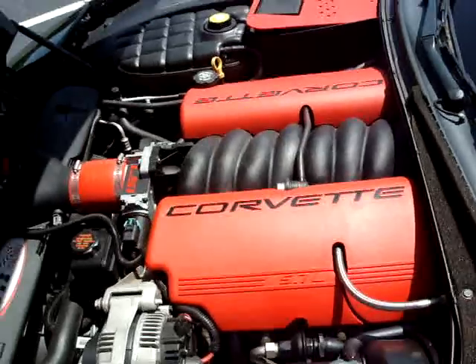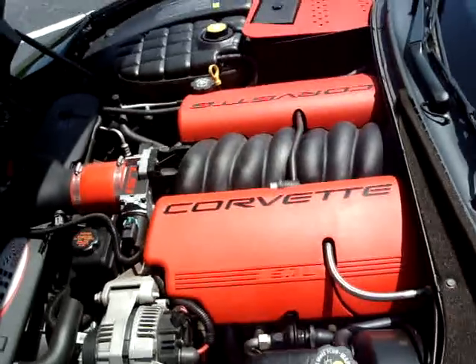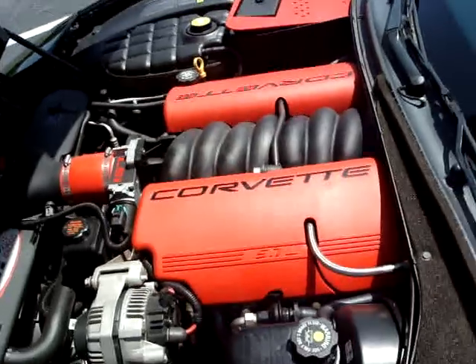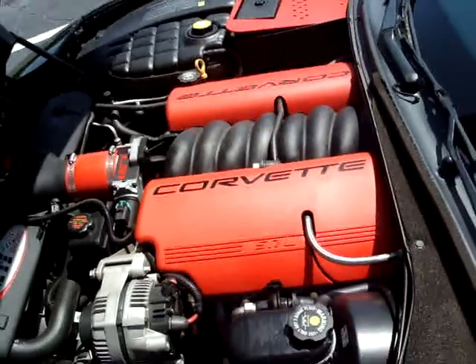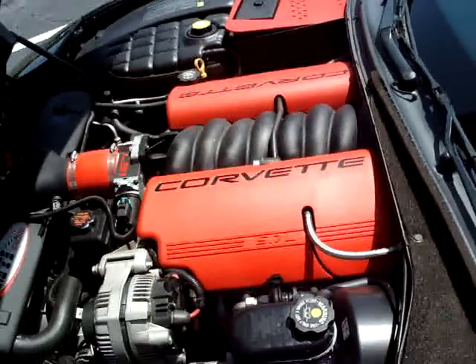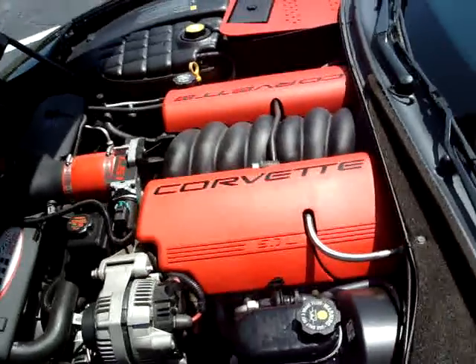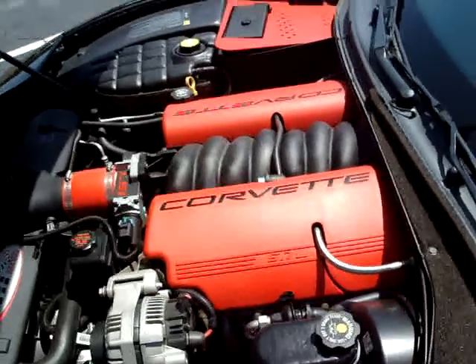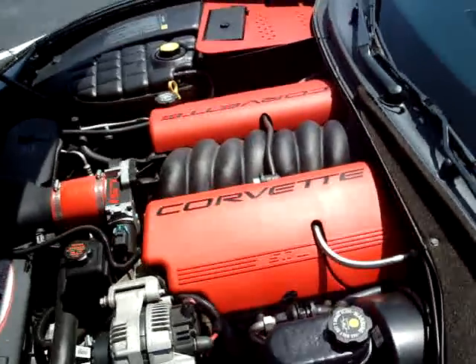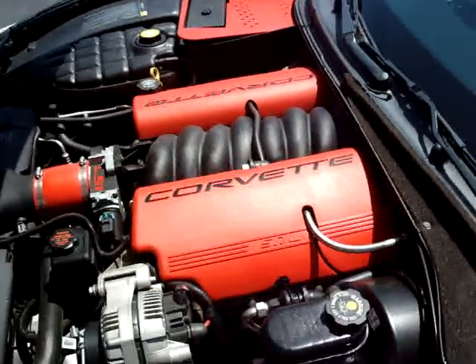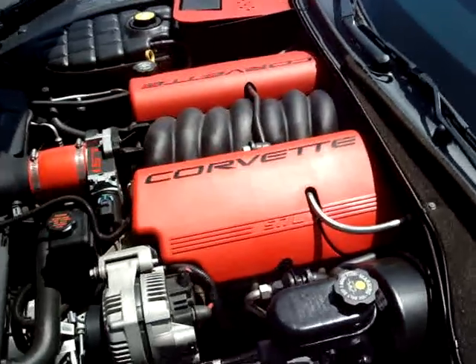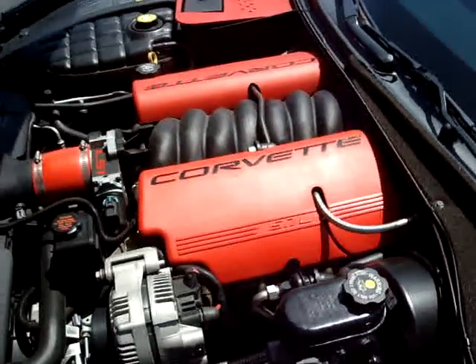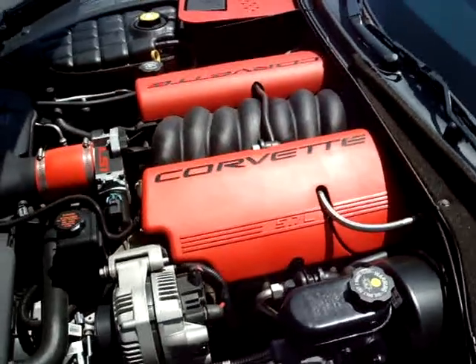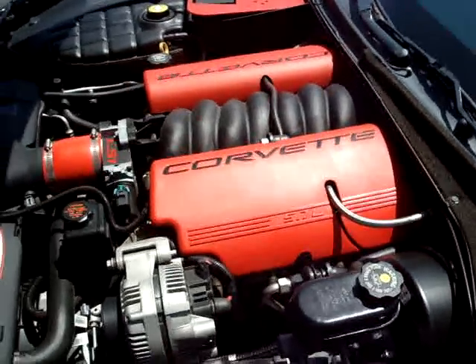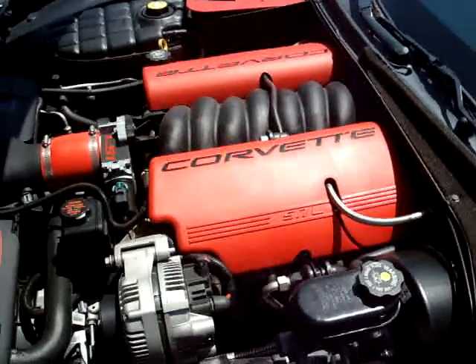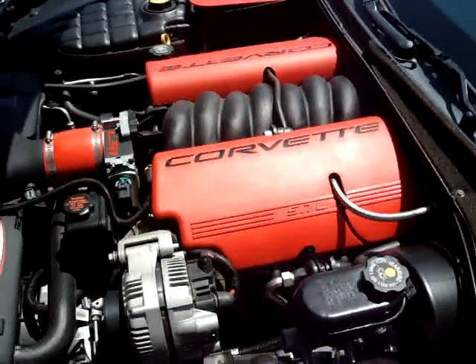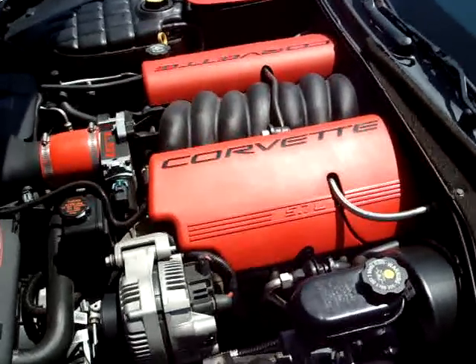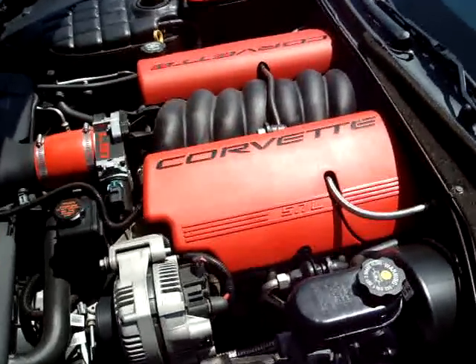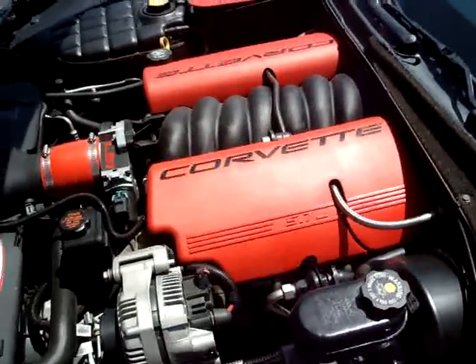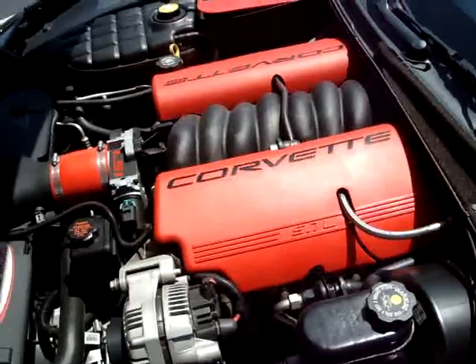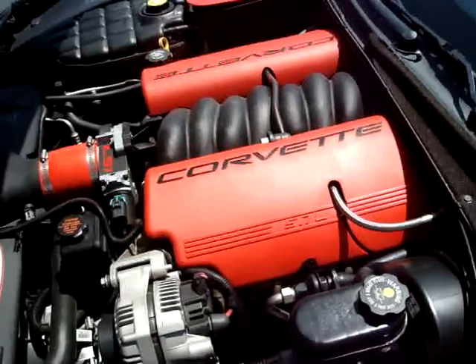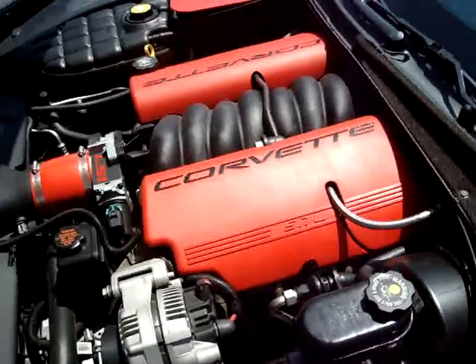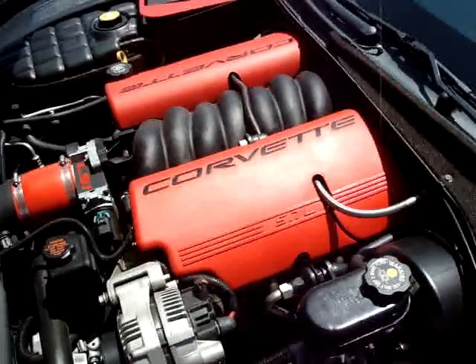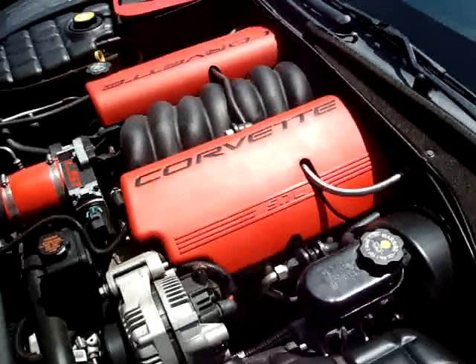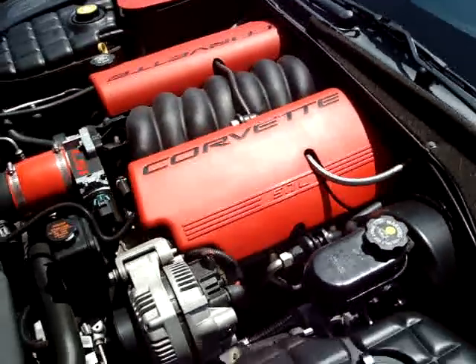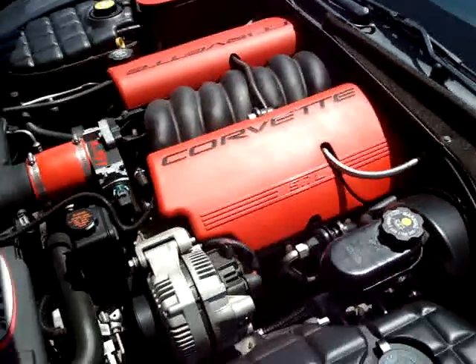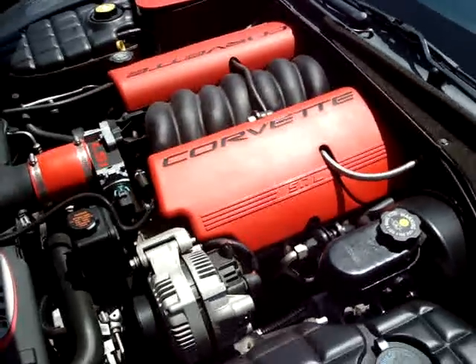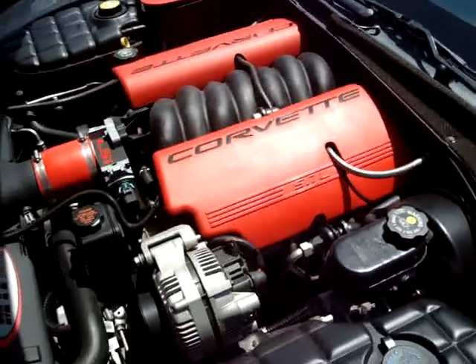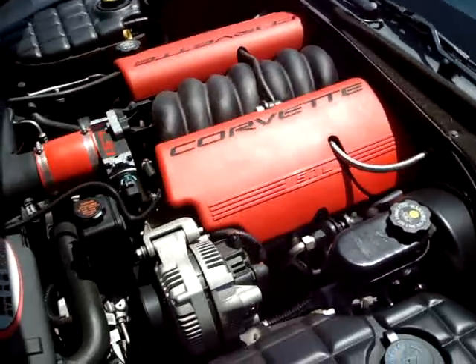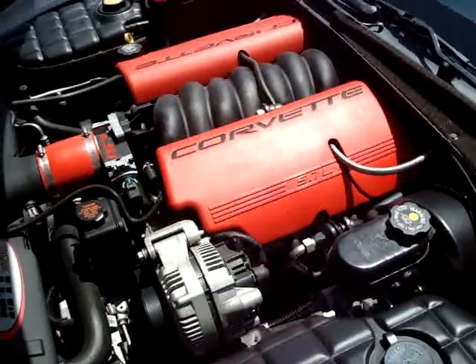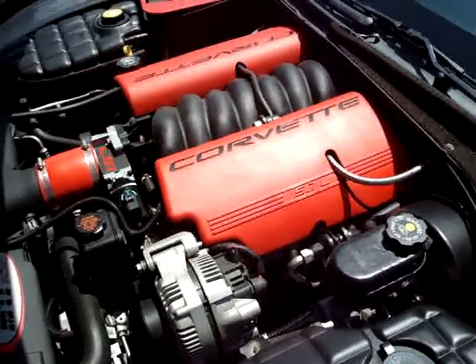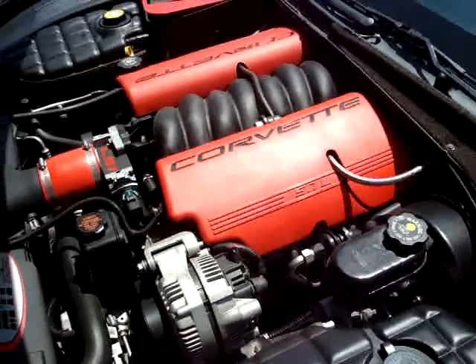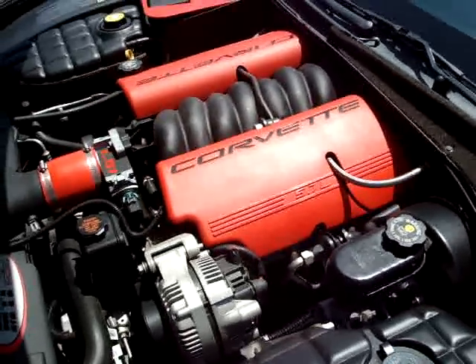Pretty neat little car. It's also got a stall converter in it and some 3.73 gears in the back — pretty quick little convertible.